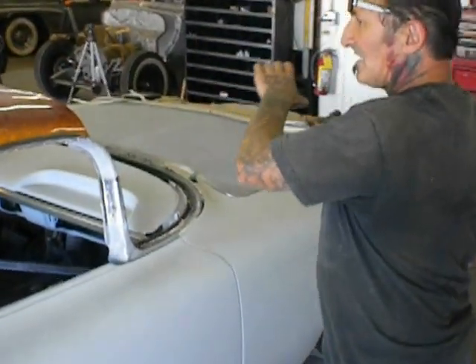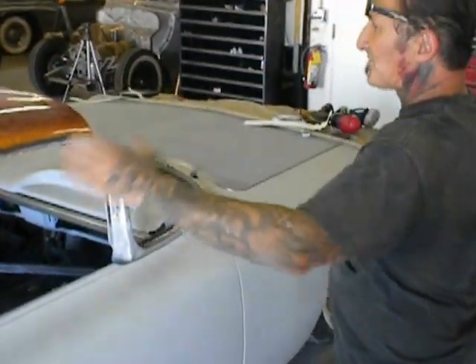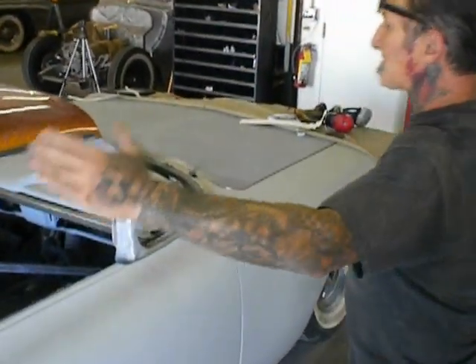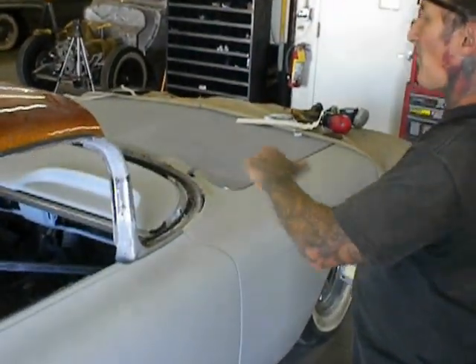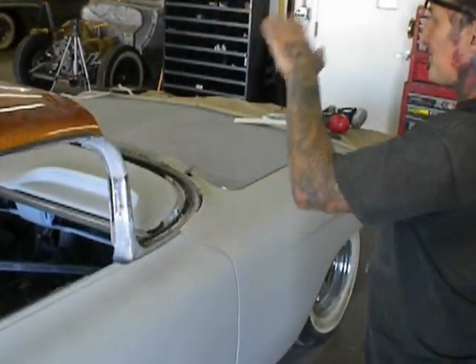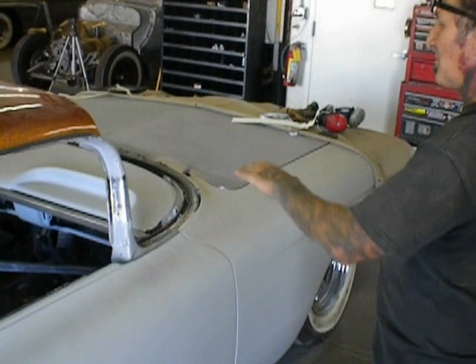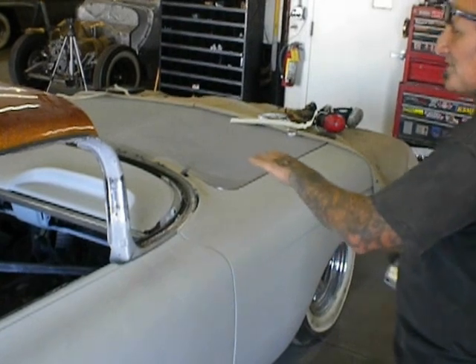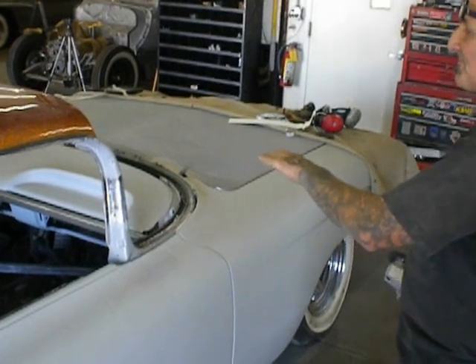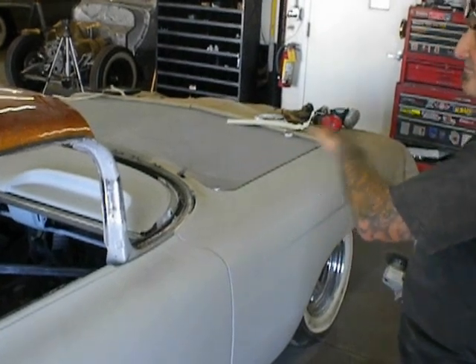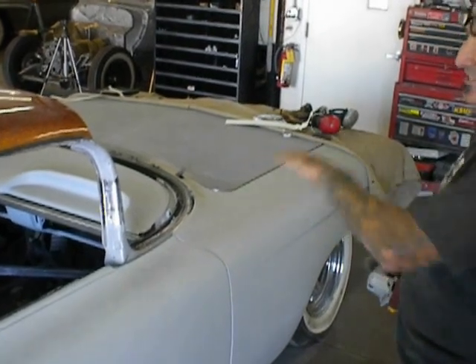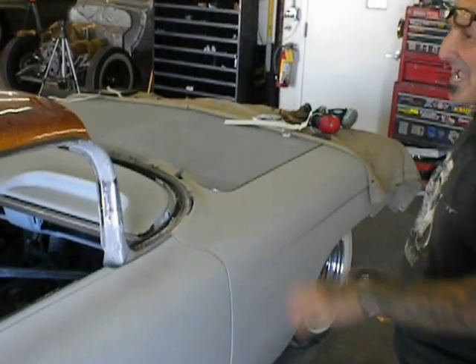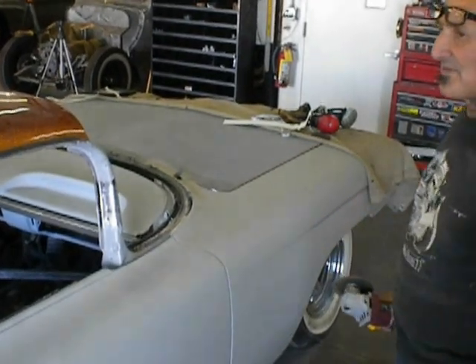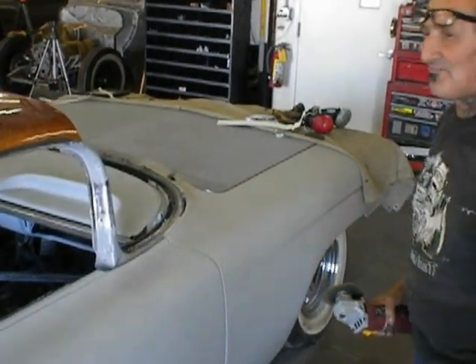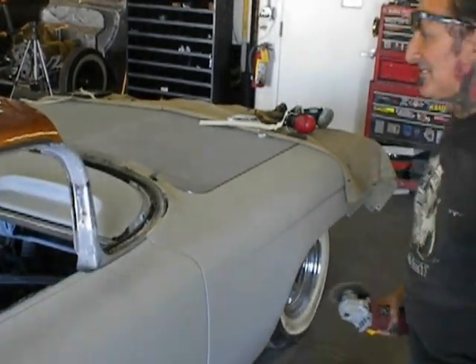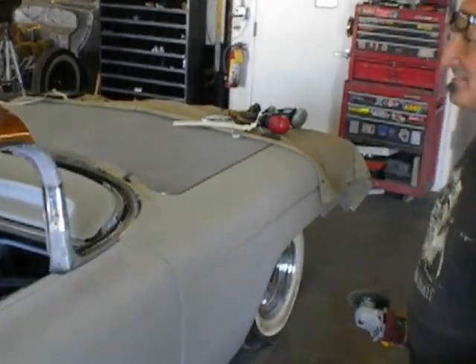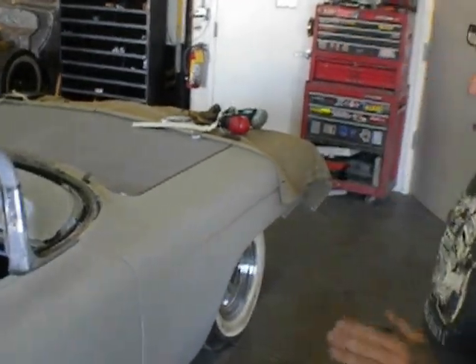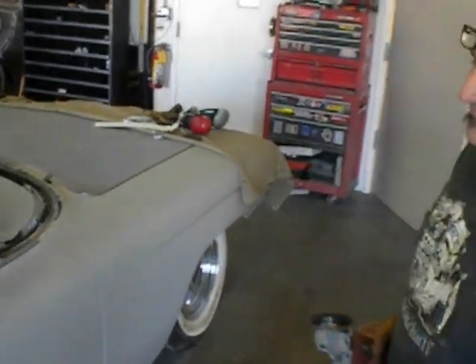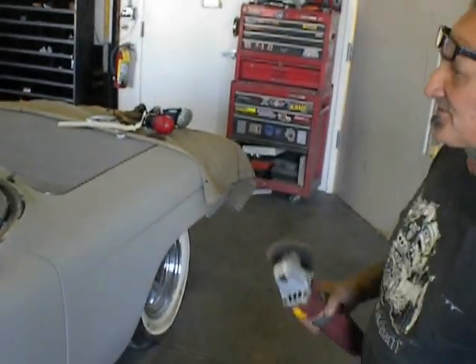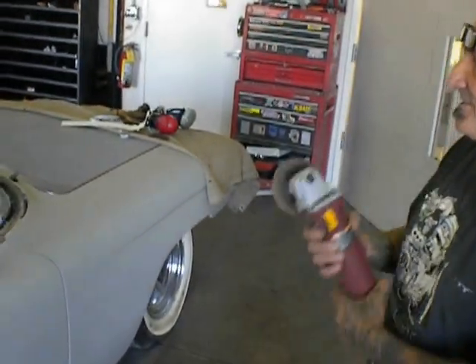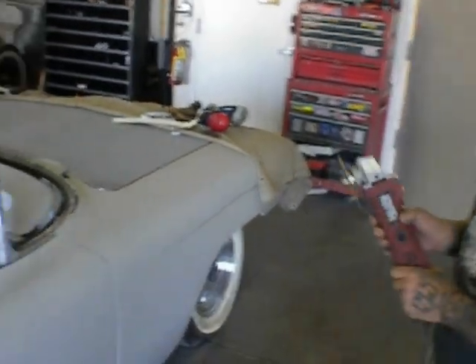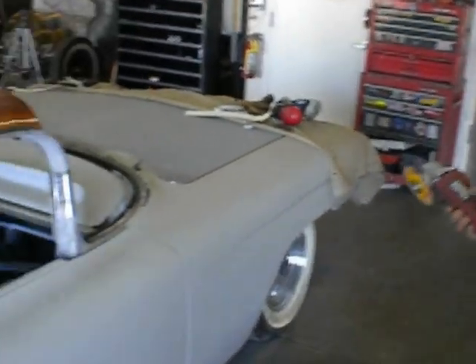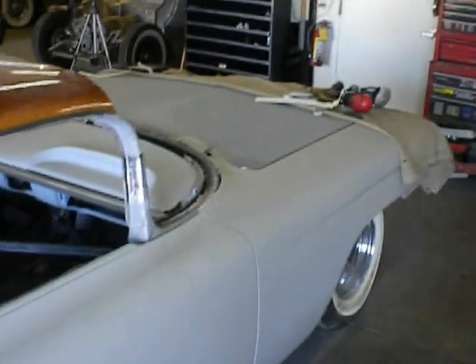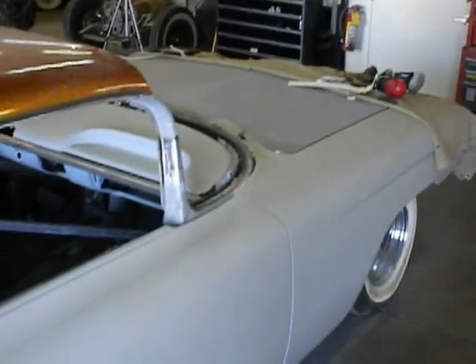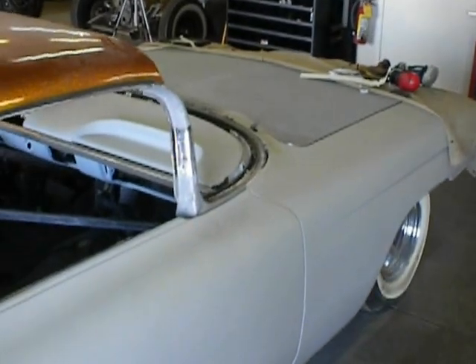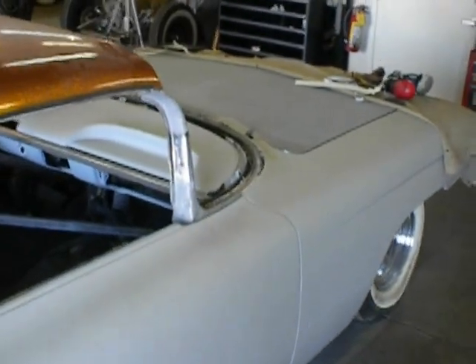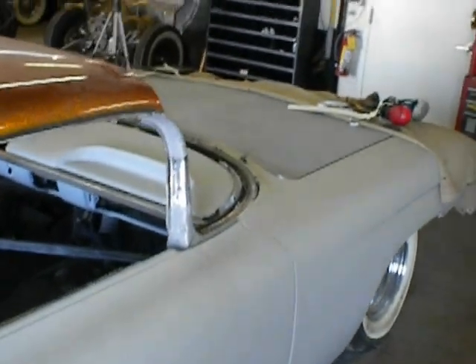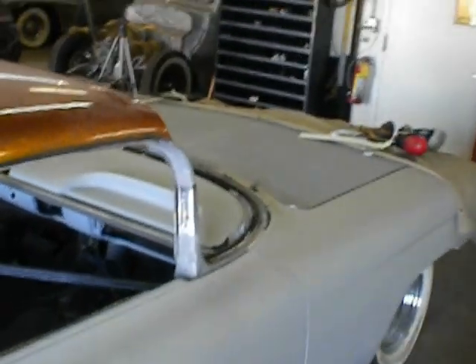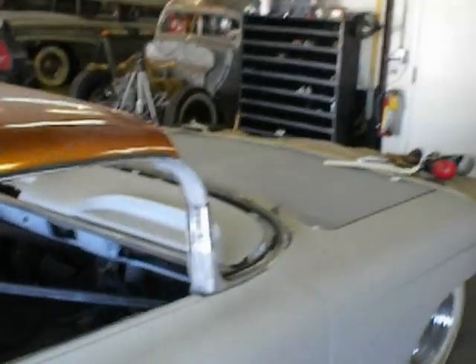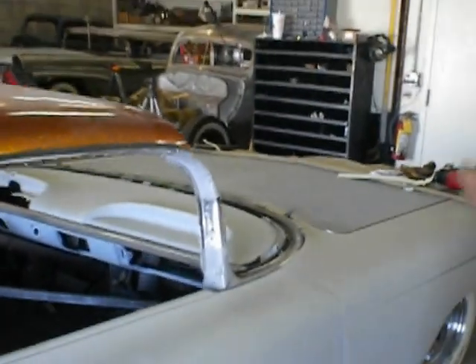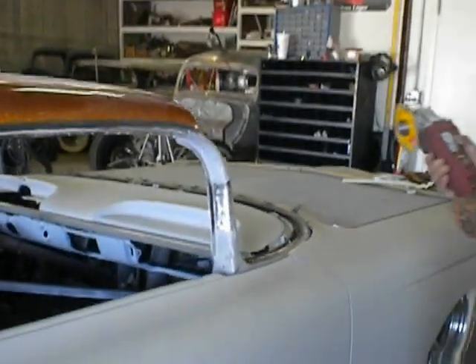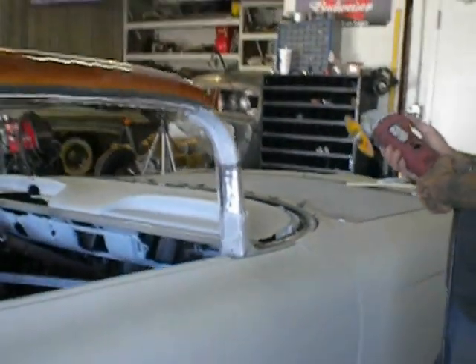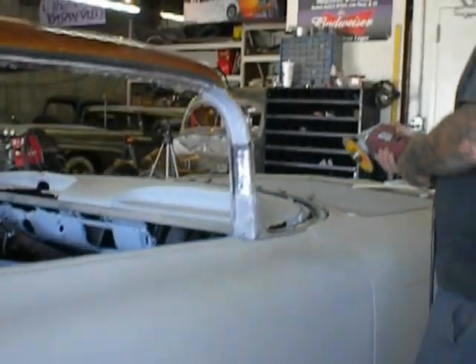Most cars go forward. This roof's going to drop down and go back about maybe a half inch. Let's get cutting.